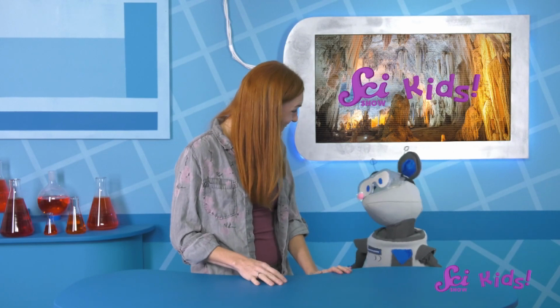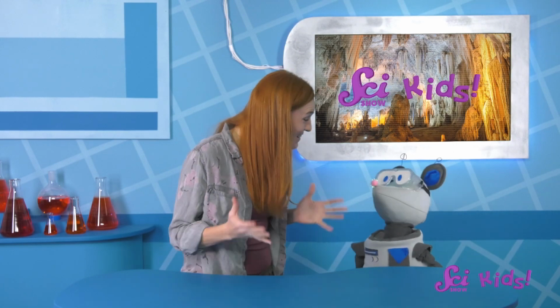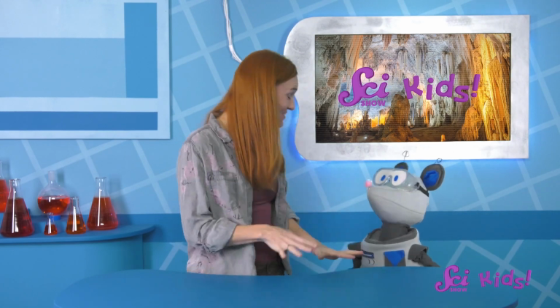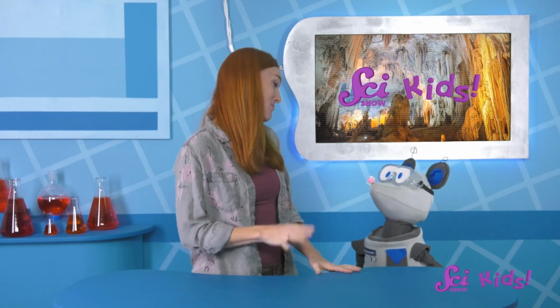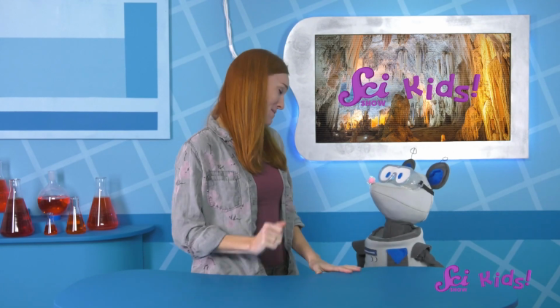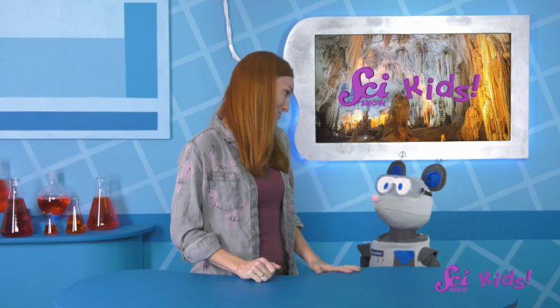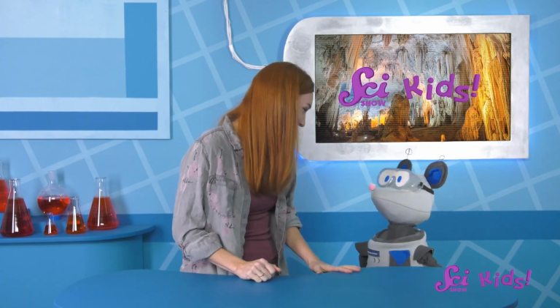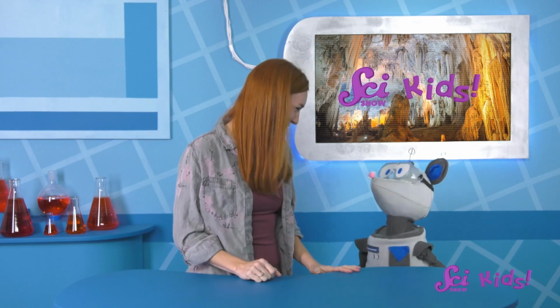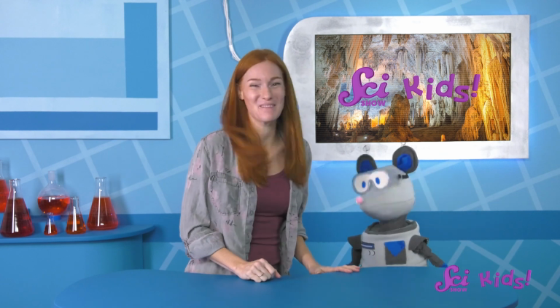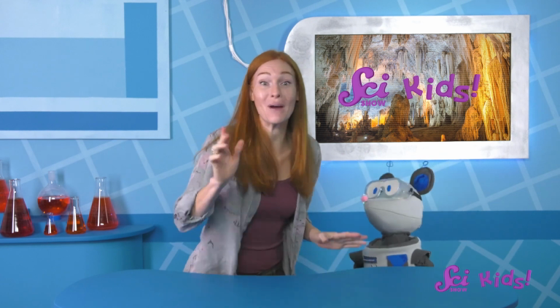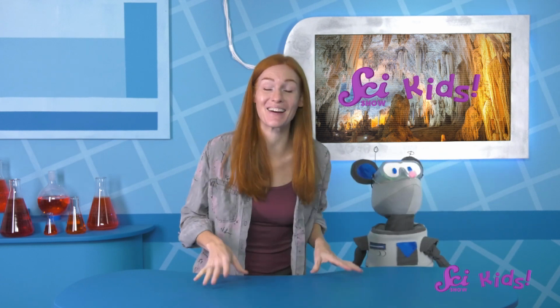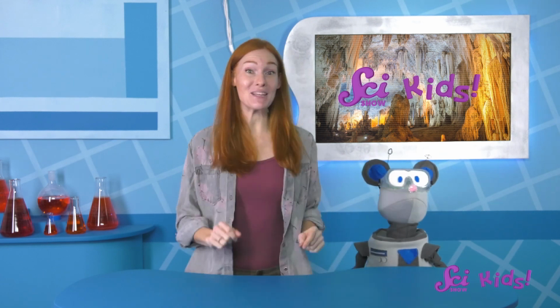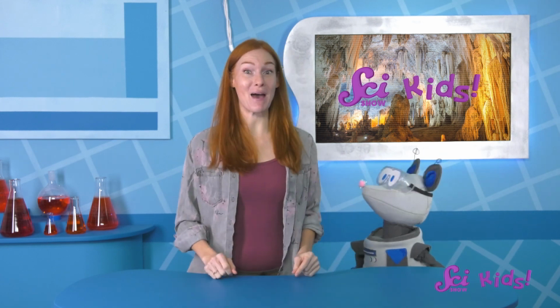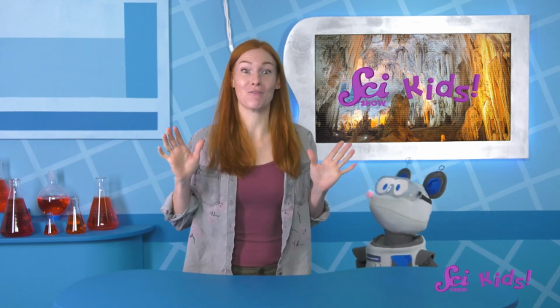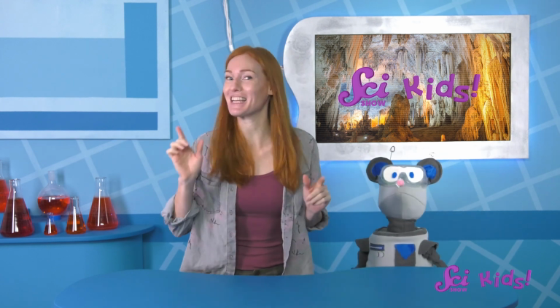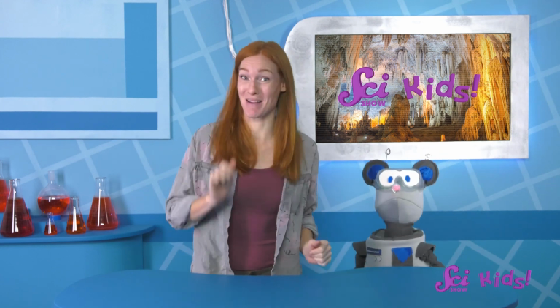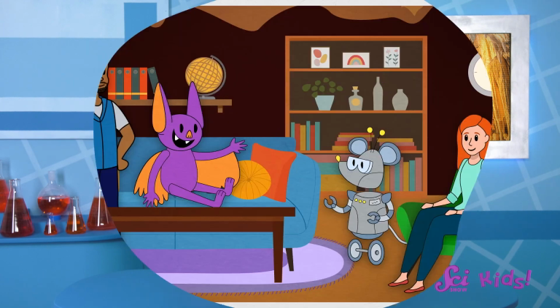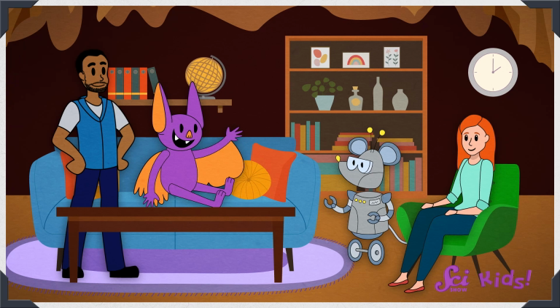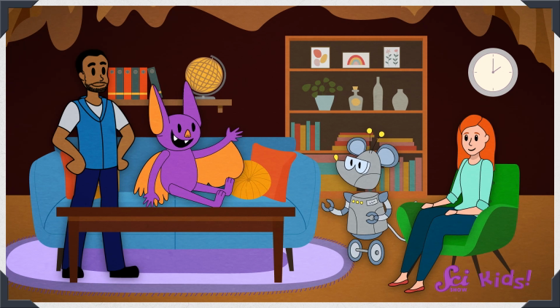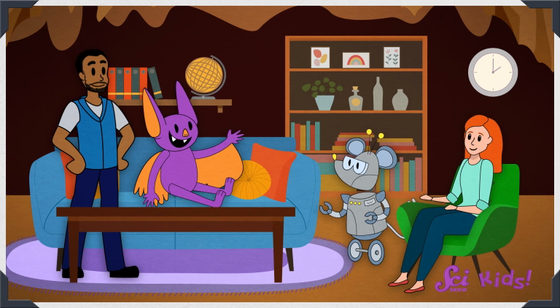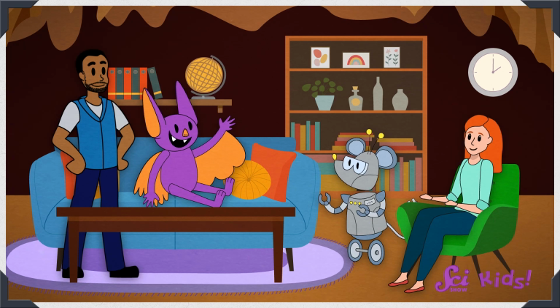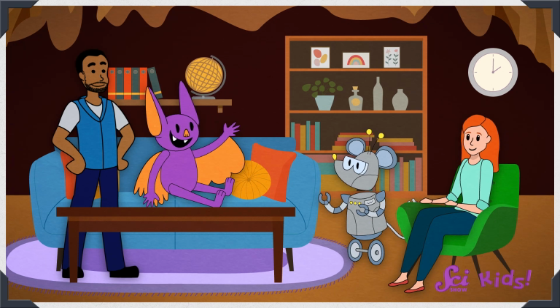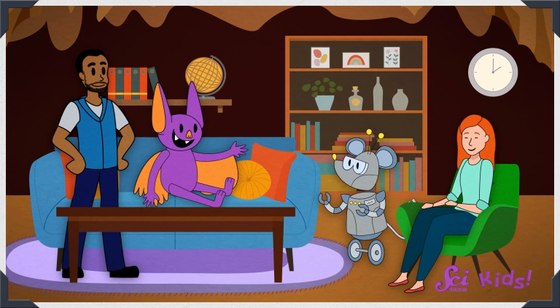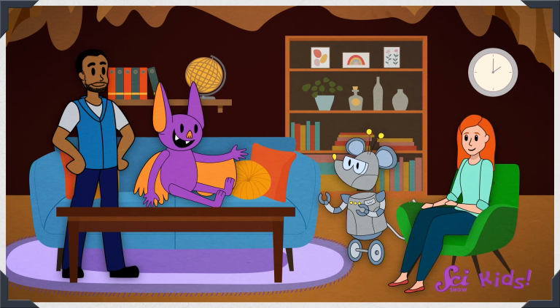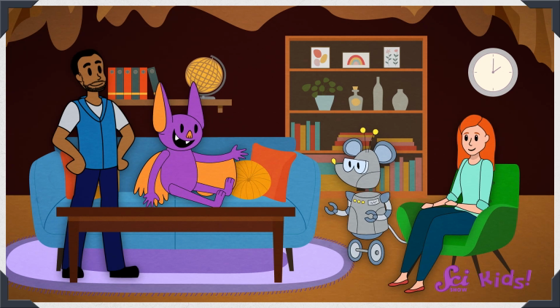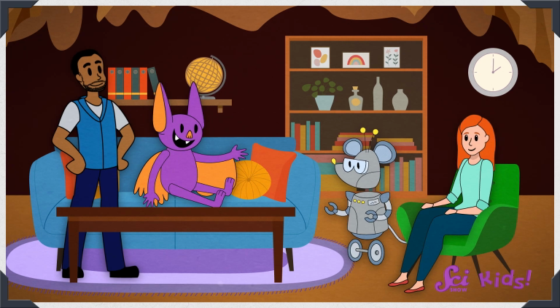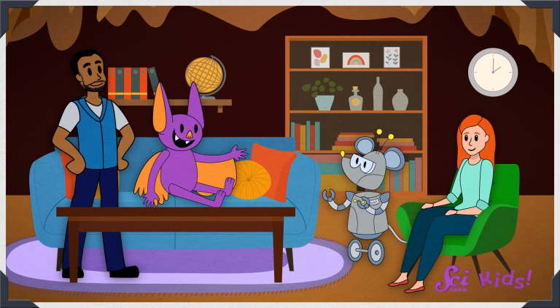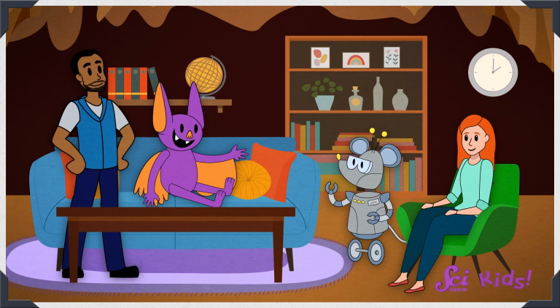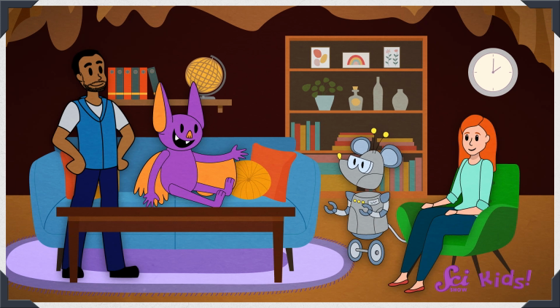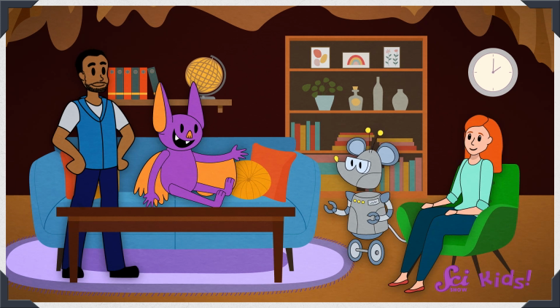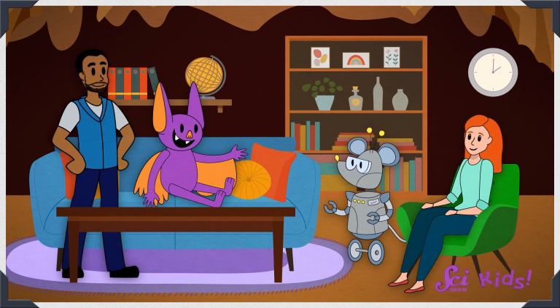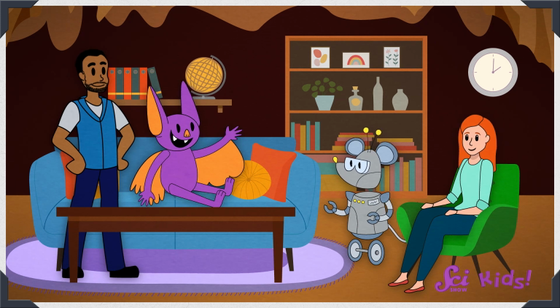It was really cool for Sam the Bat to invite us over! Hey there! We just got back from visiting Sam the Bat. Sam invited us to explore the cave where his family lives, so Squeaks and I have been learning all about caves!